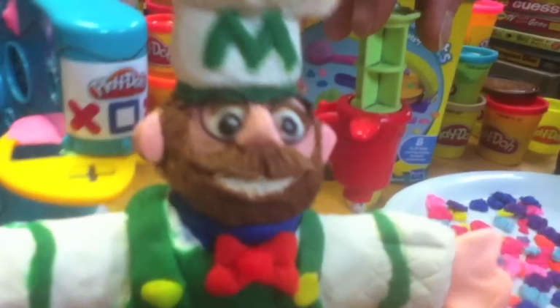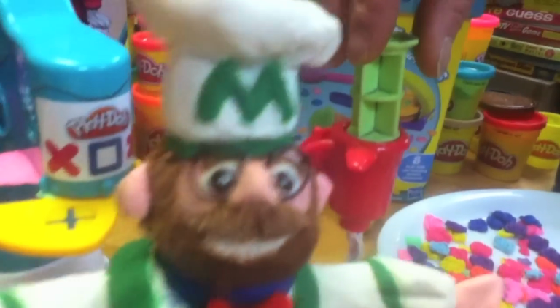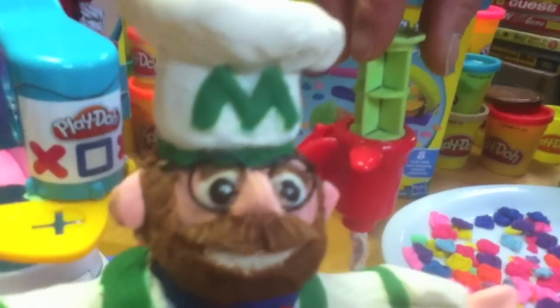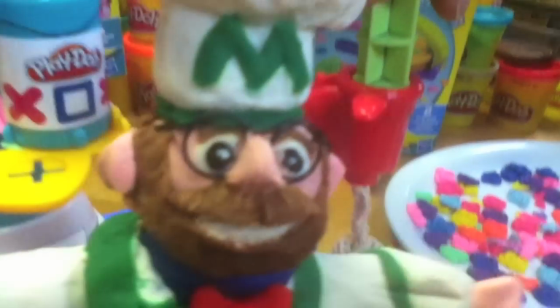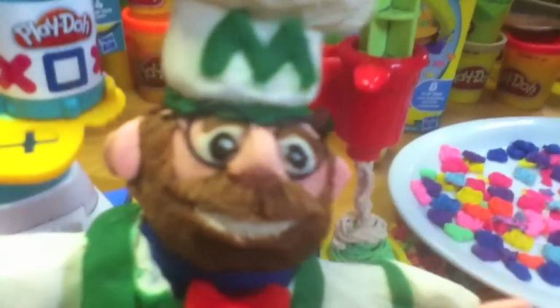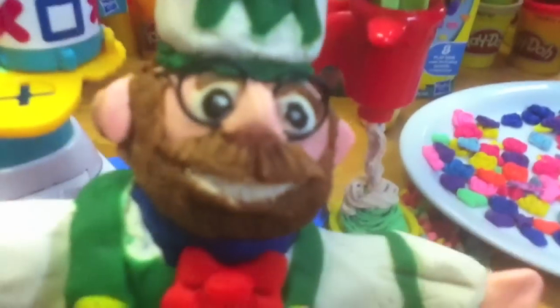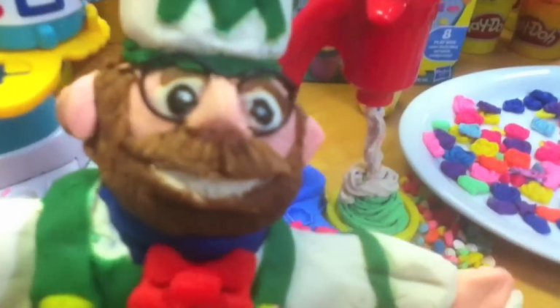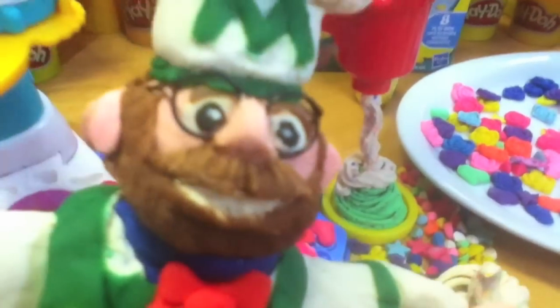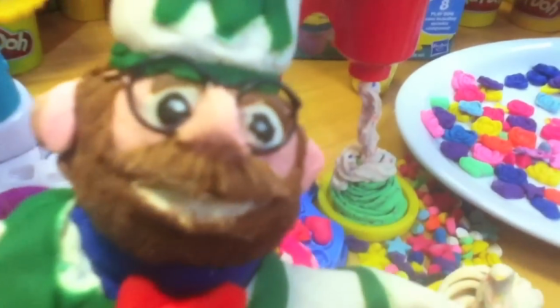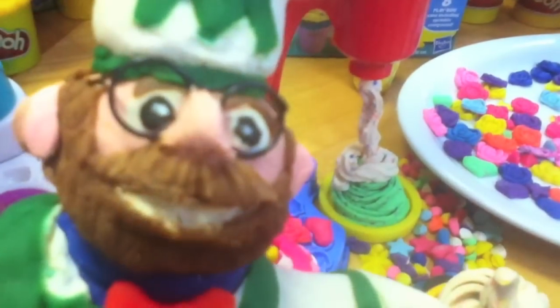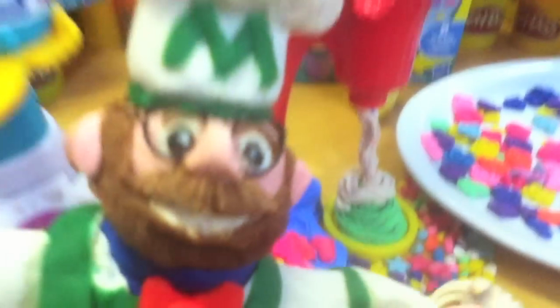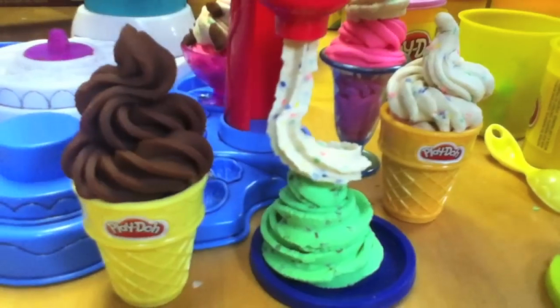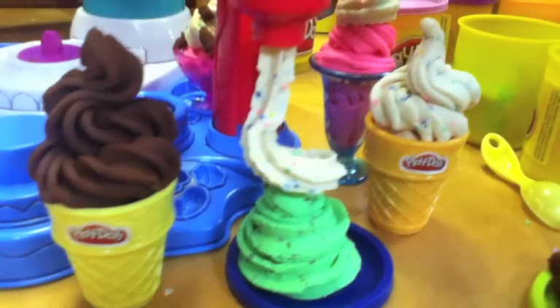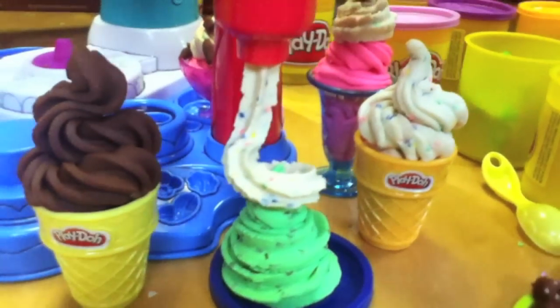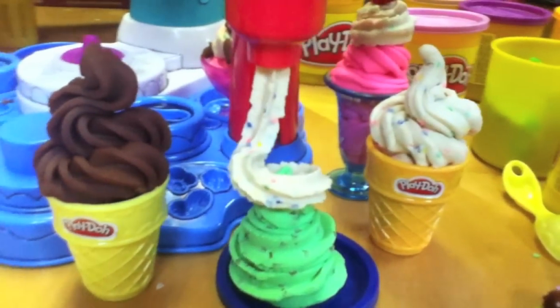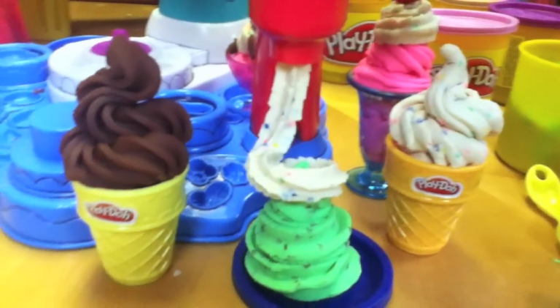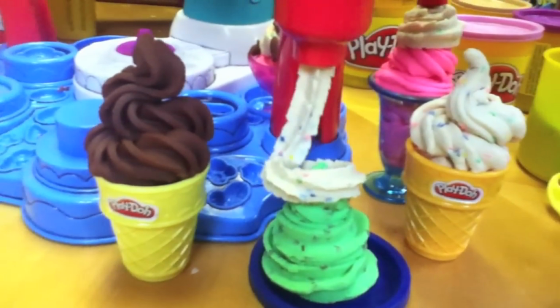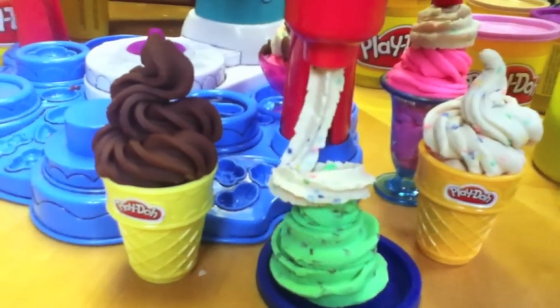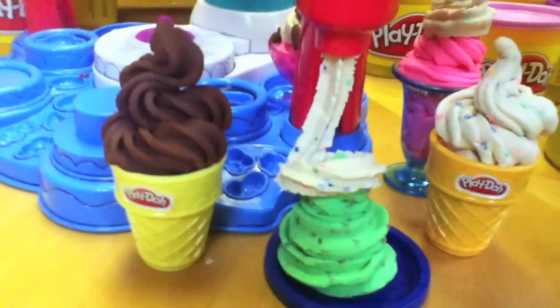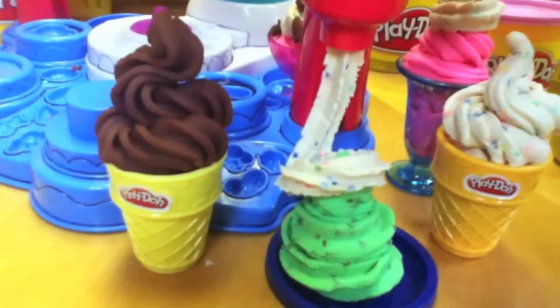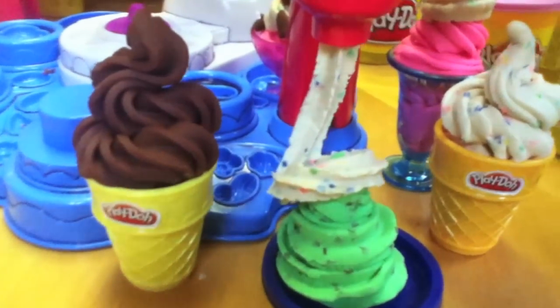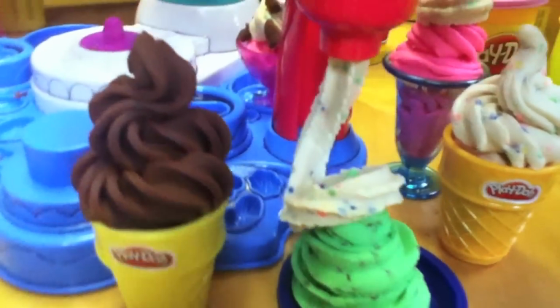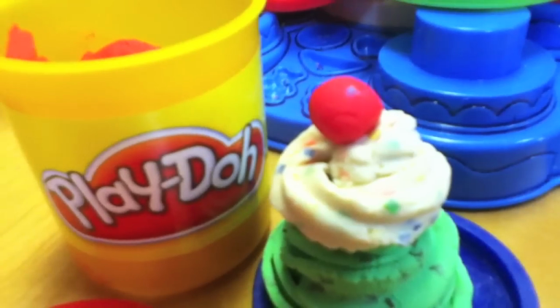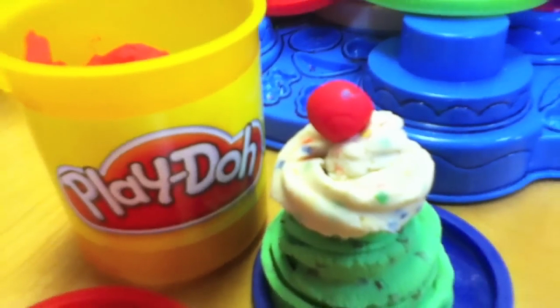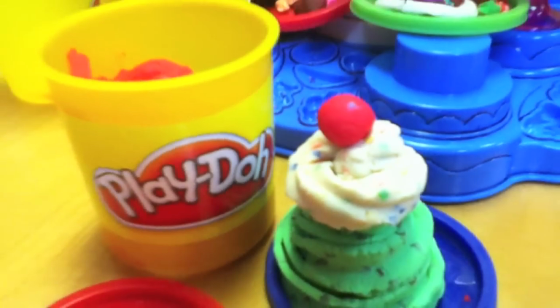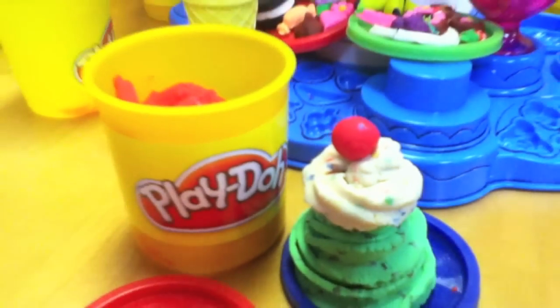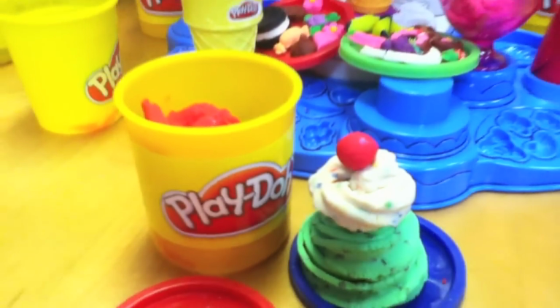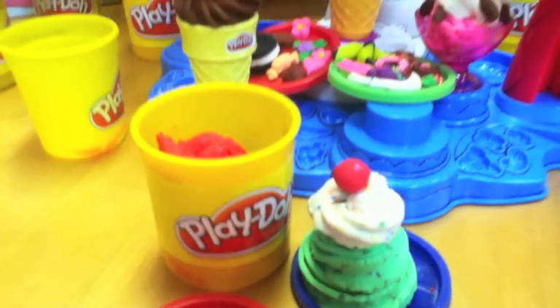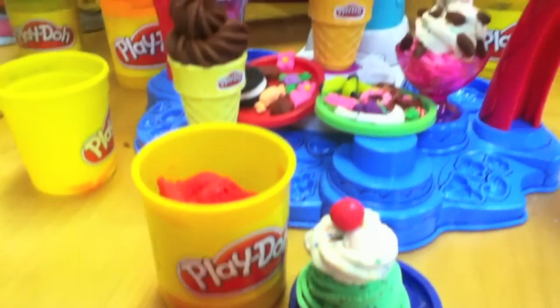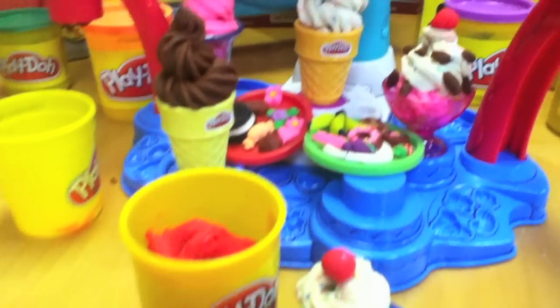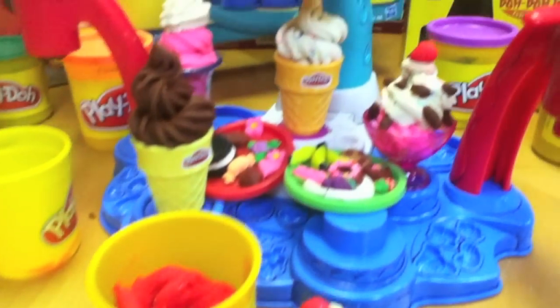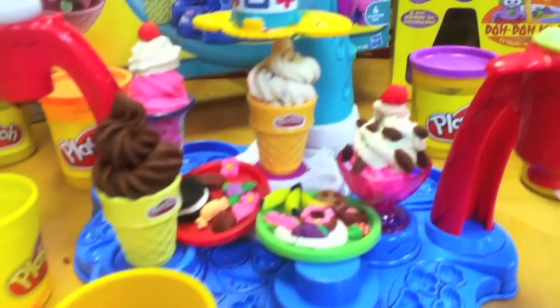At this last station you put toppings on your ice creams. It doesn't twirl here — you have to sort of guide it with your fingers. And don't forget to top your creations with a bright red Play-Doh cherry.